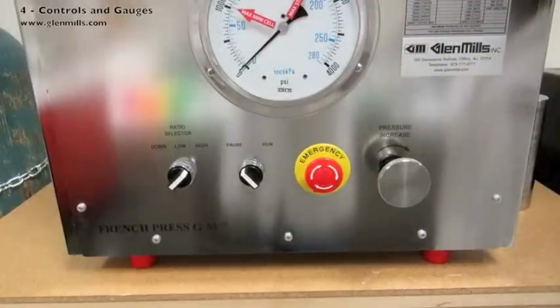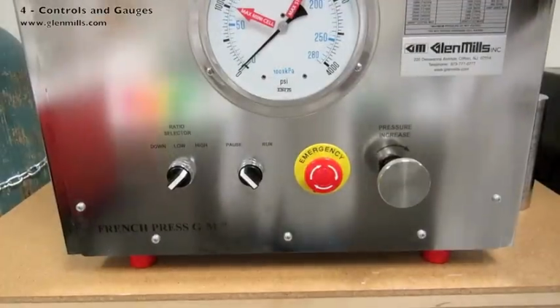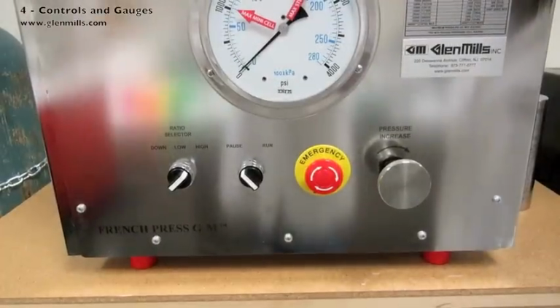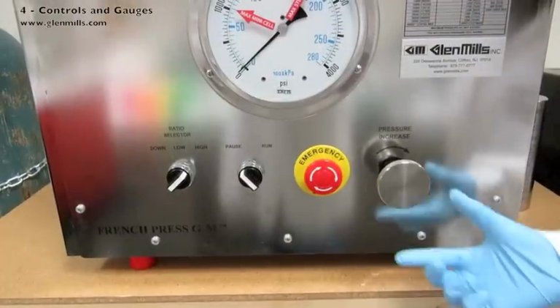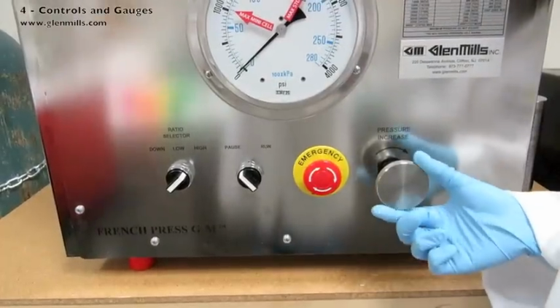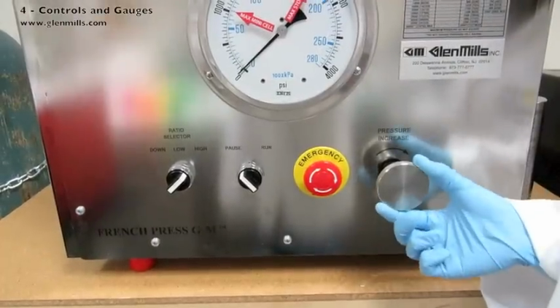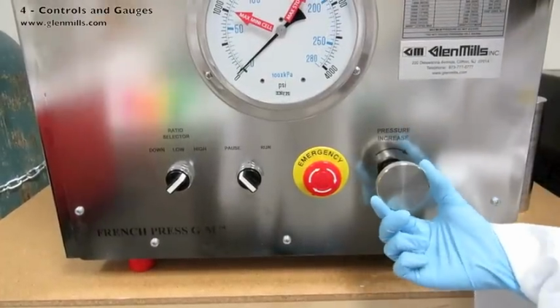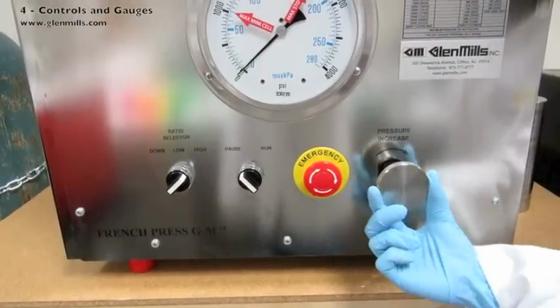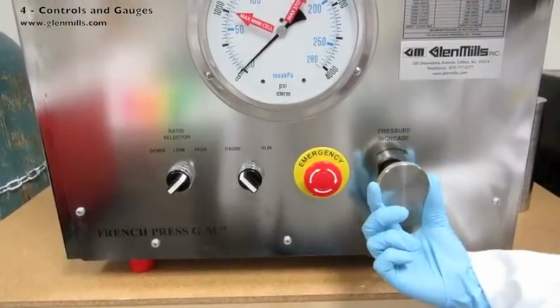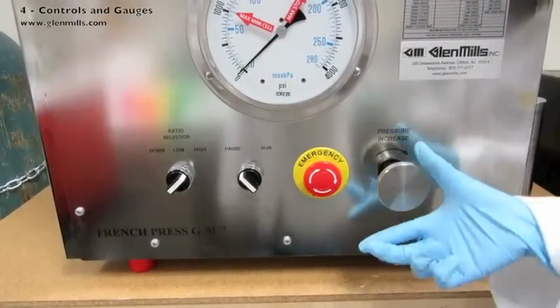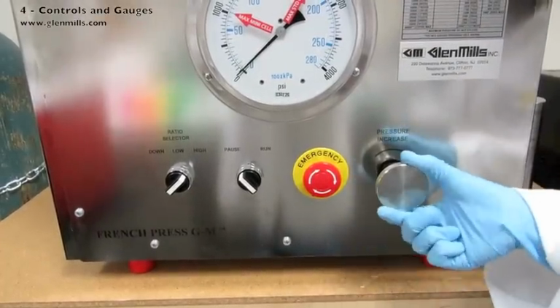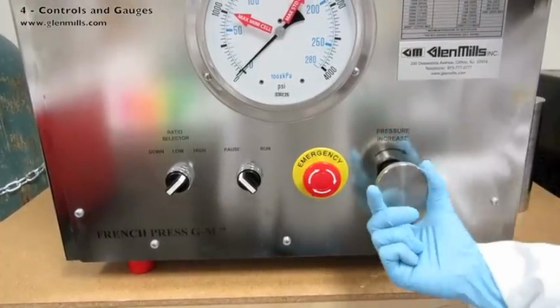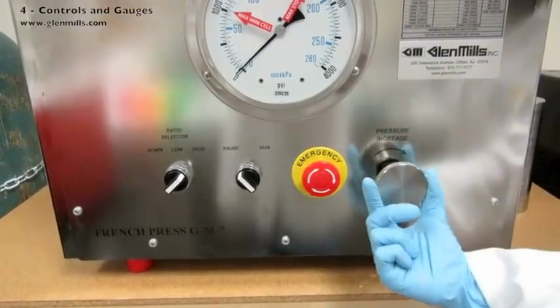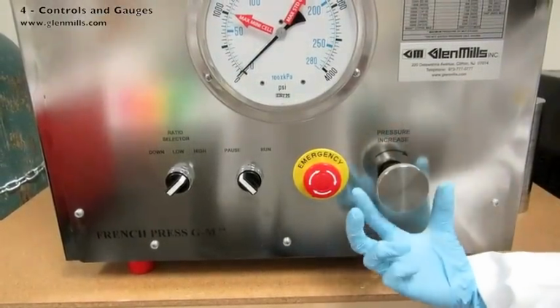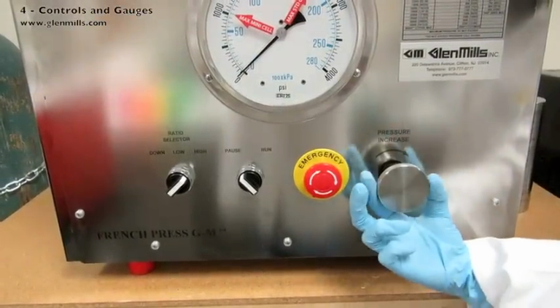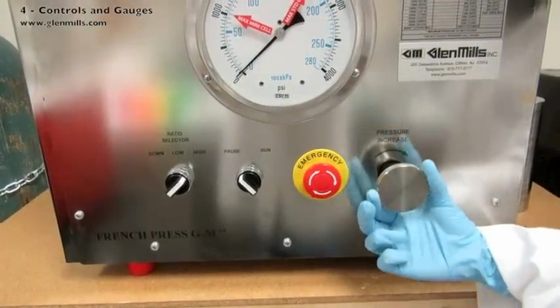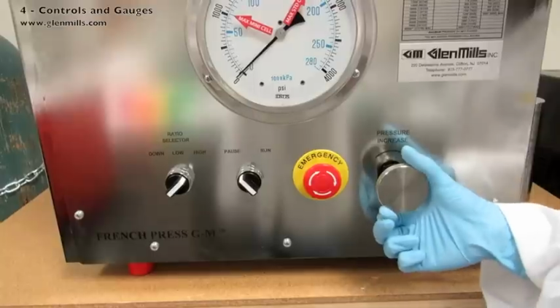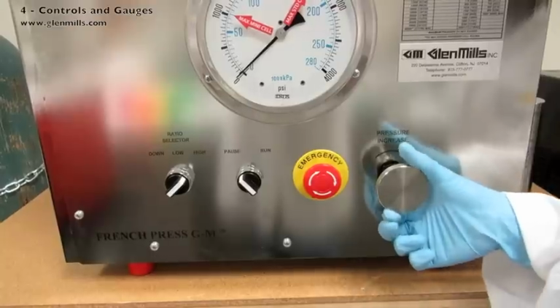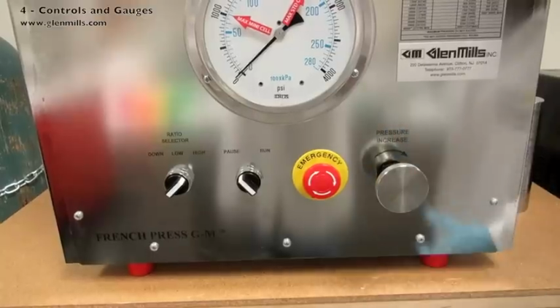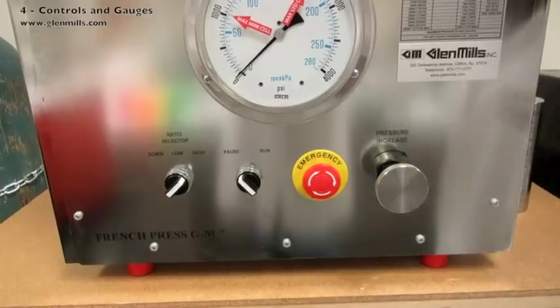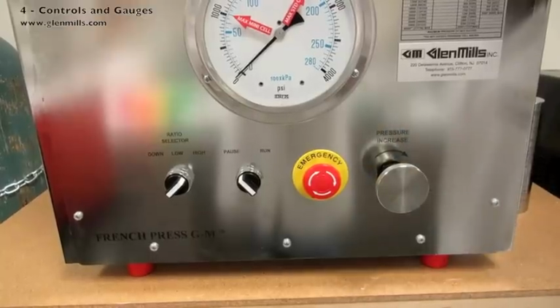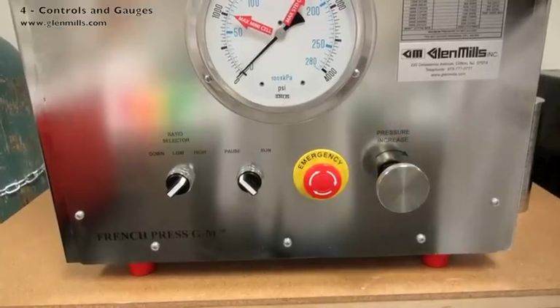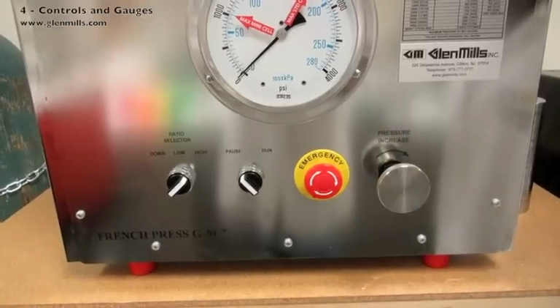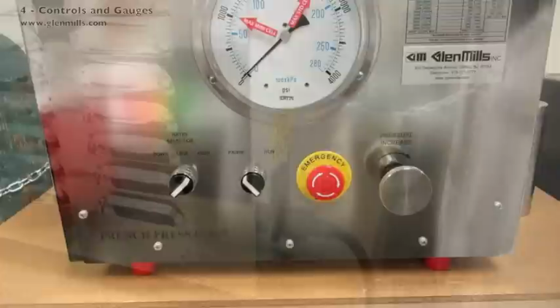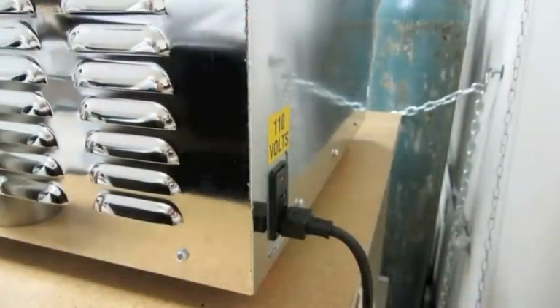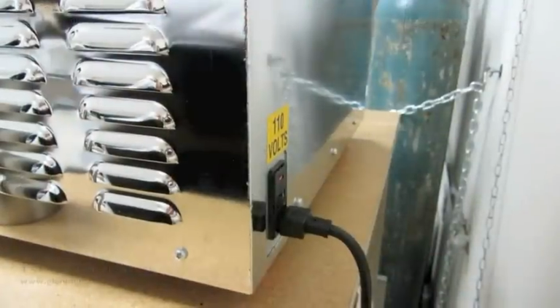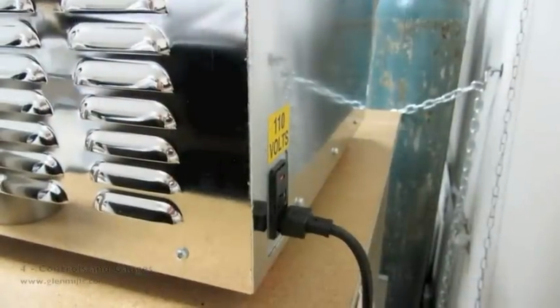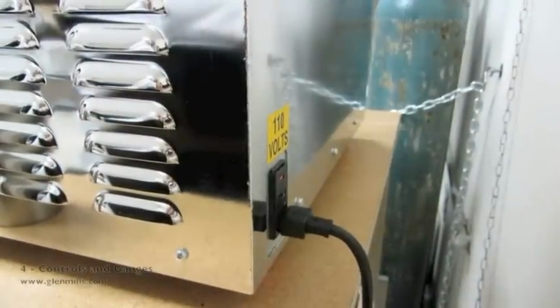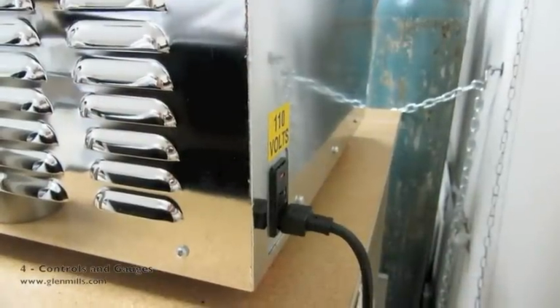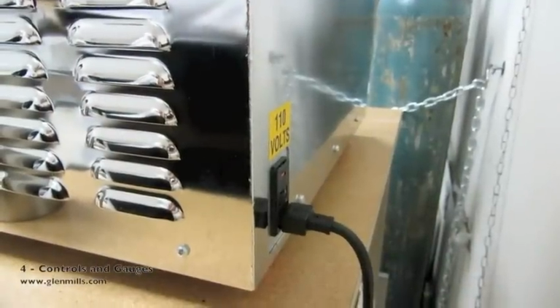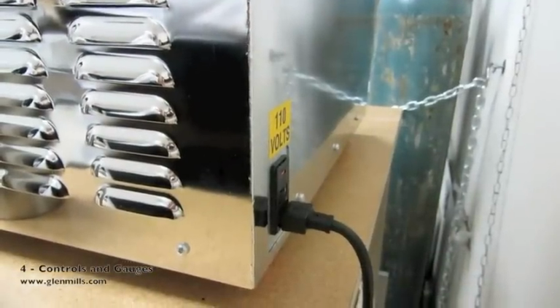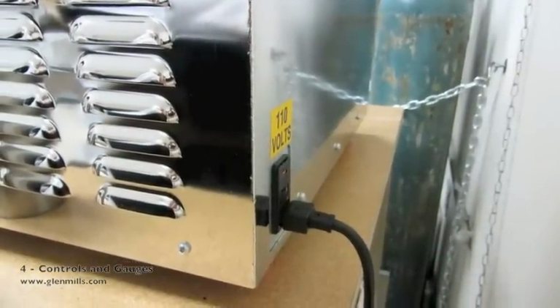The pressure increase knob is turned to control the hydraulic pressure to lower the platen and thus the pressure inside the standard pressure cell. Additionally, there is a power switch in the back of the machine.